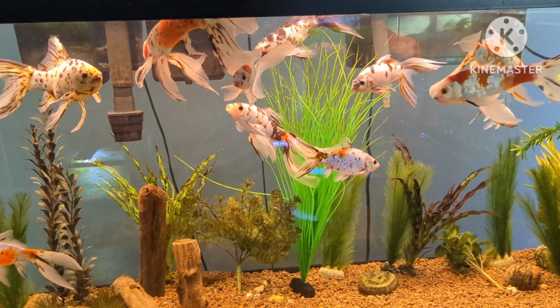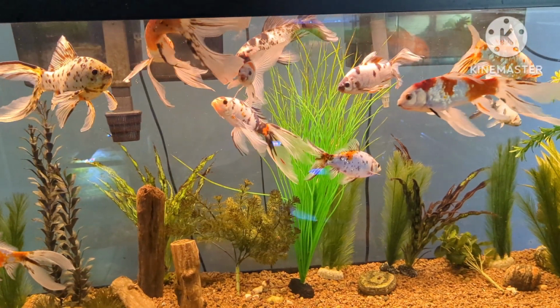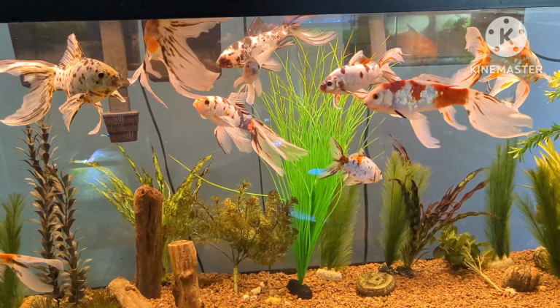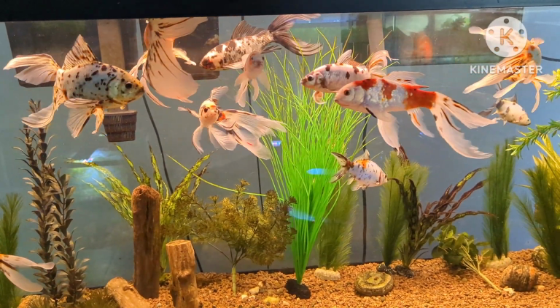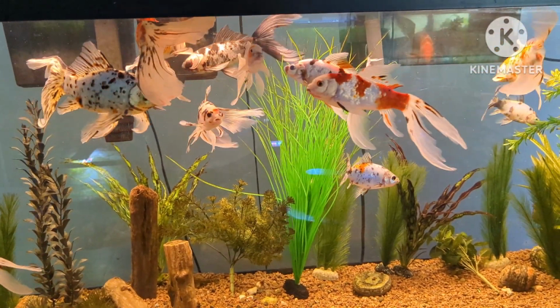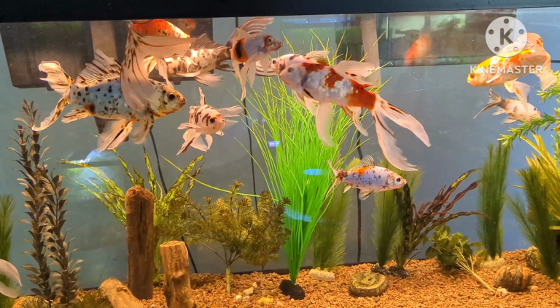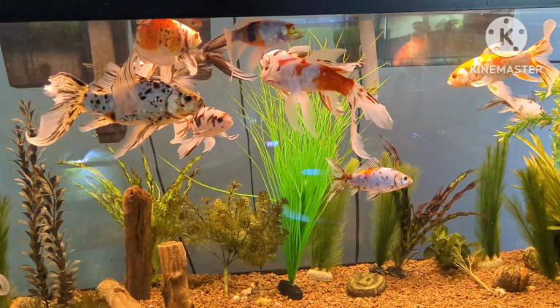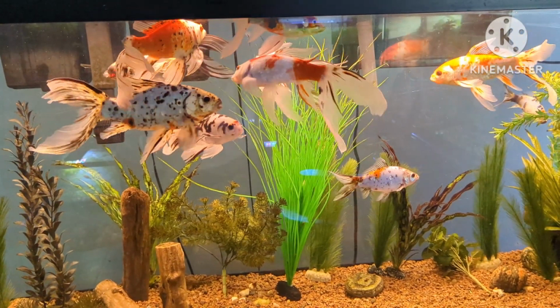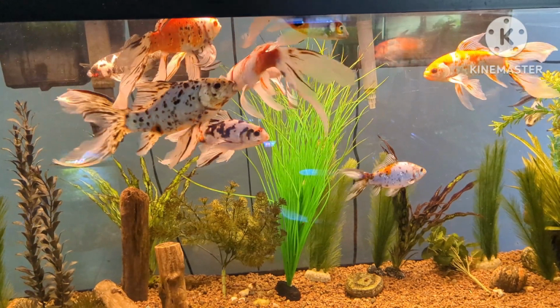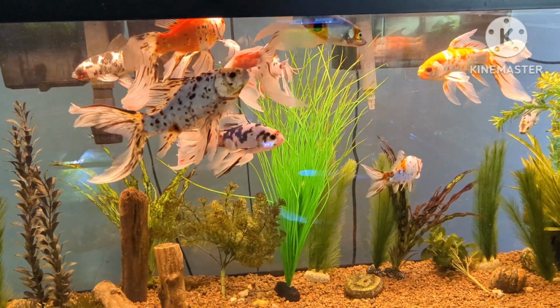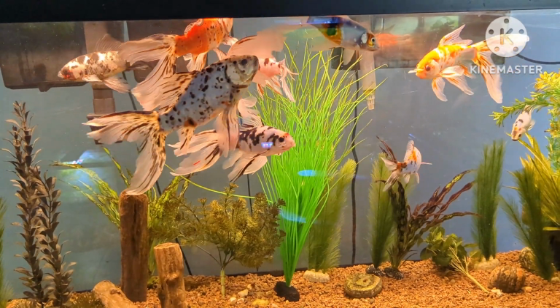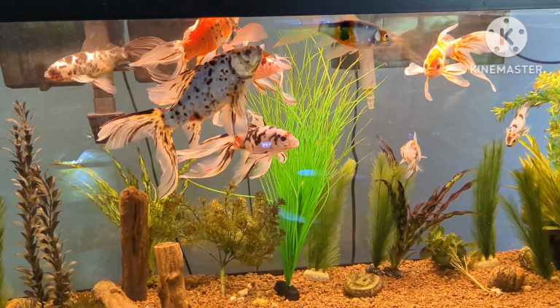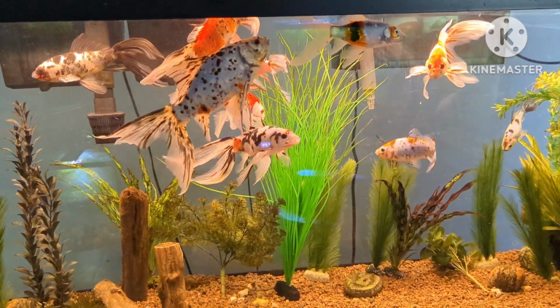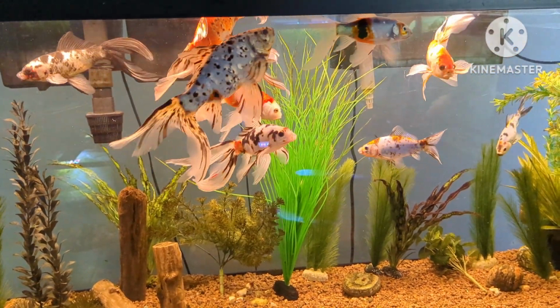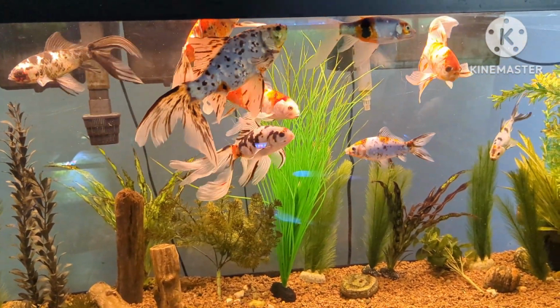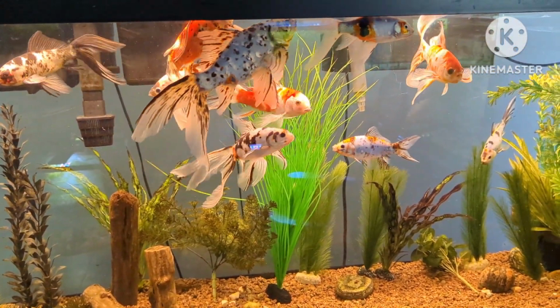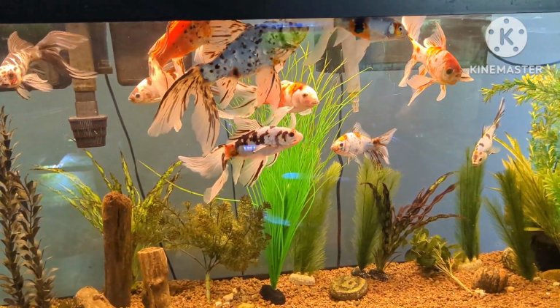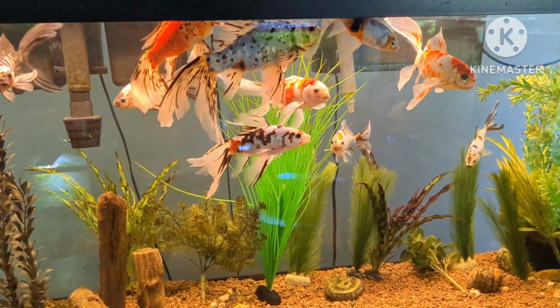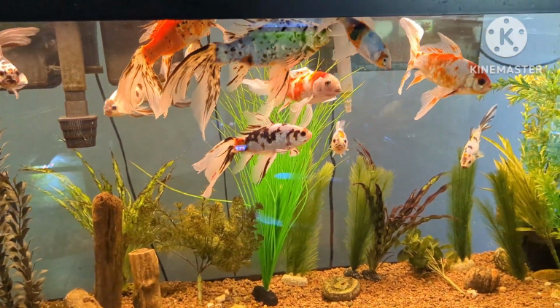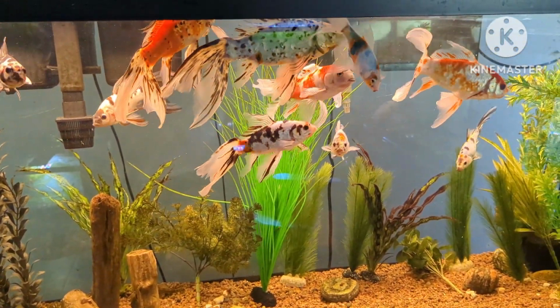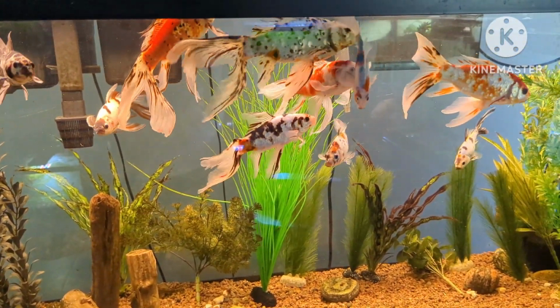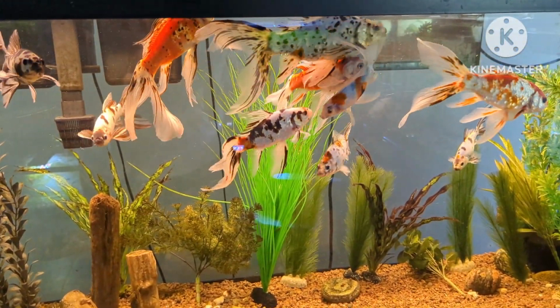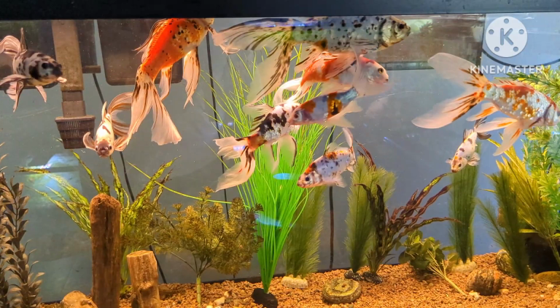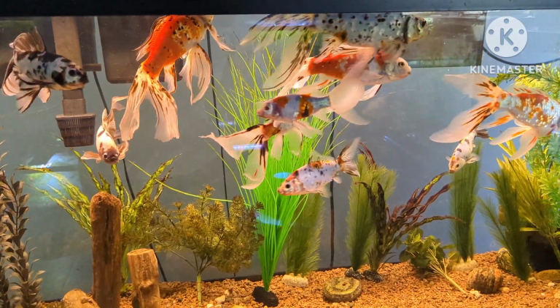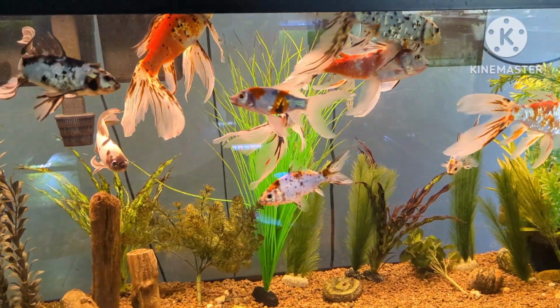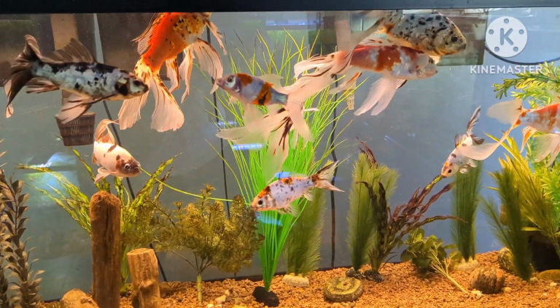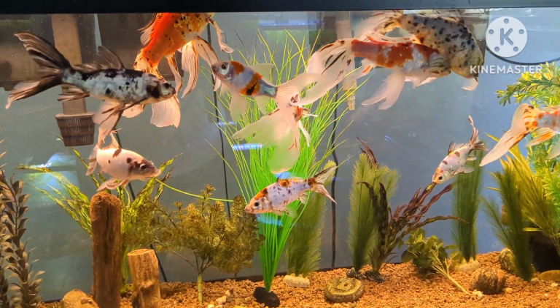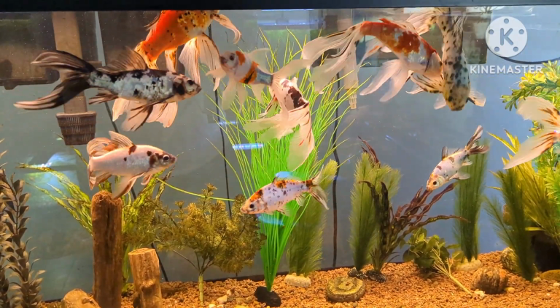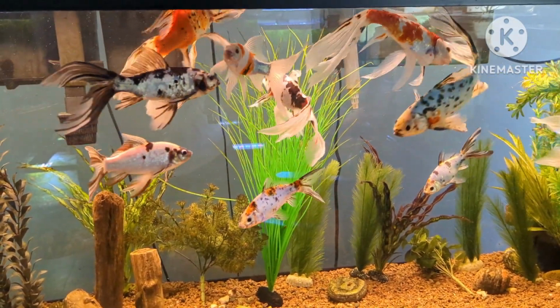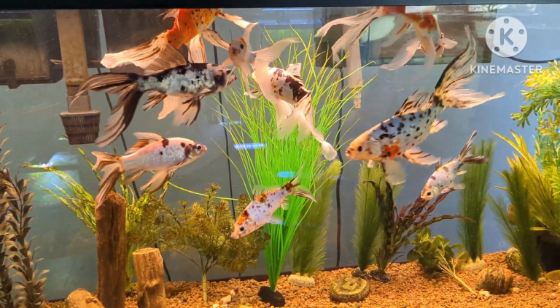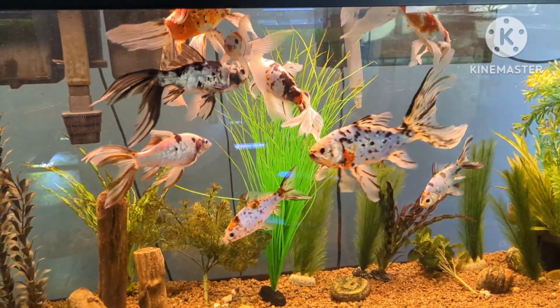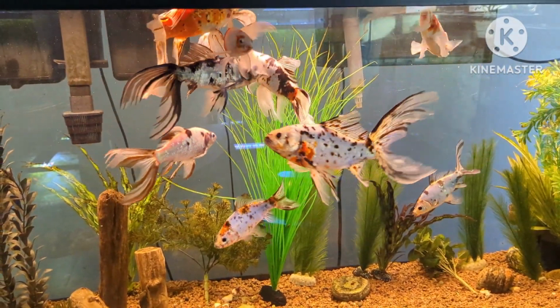Welcome back to Stubbs Aquatics. This is a teaser or a prelude to an upcoming premiere video that I'll be doing on culling.